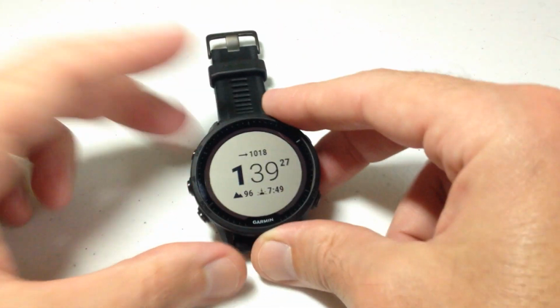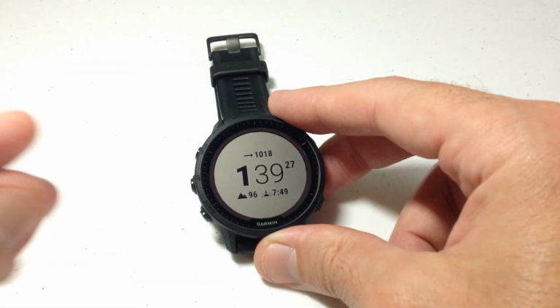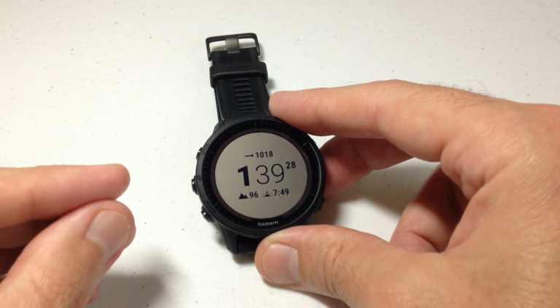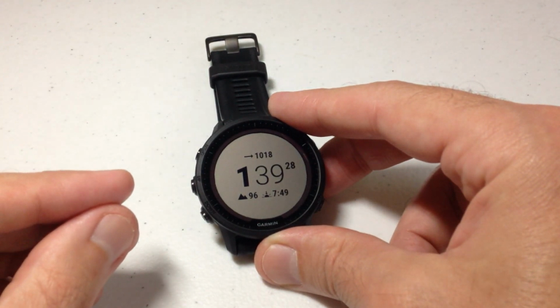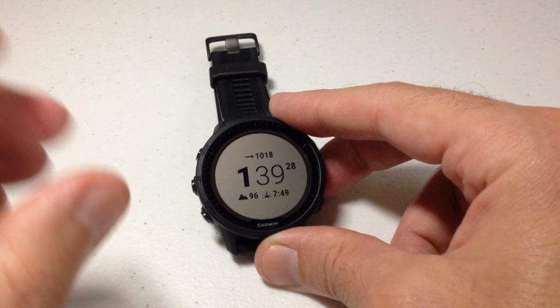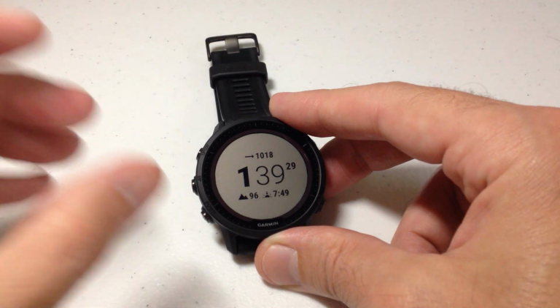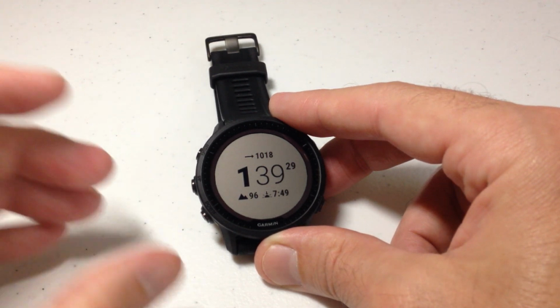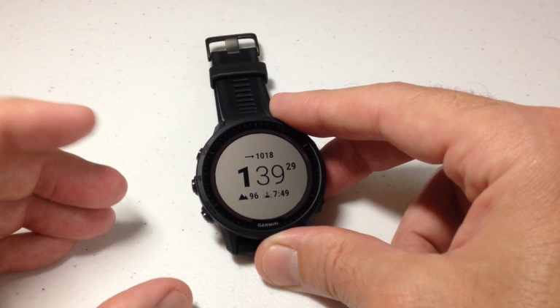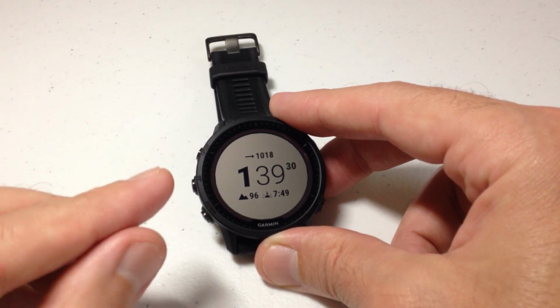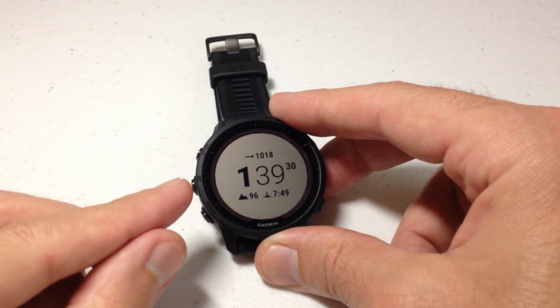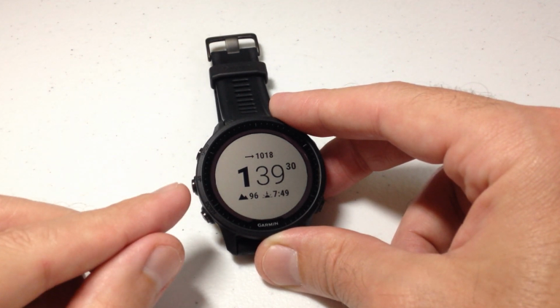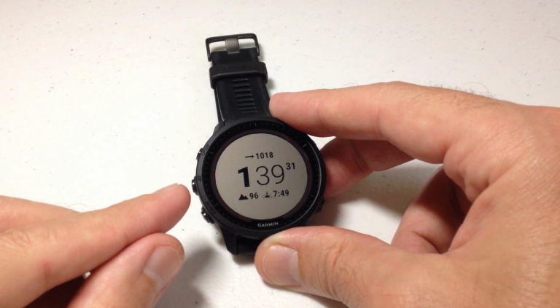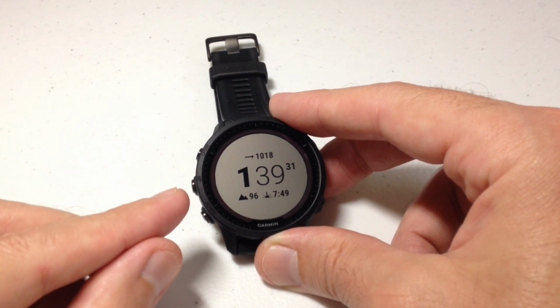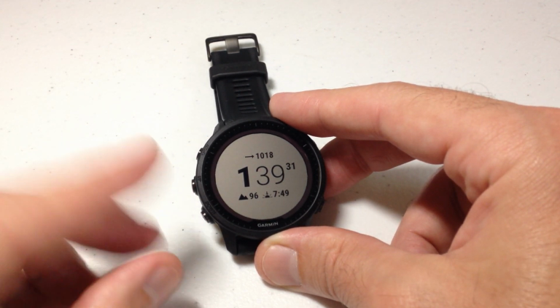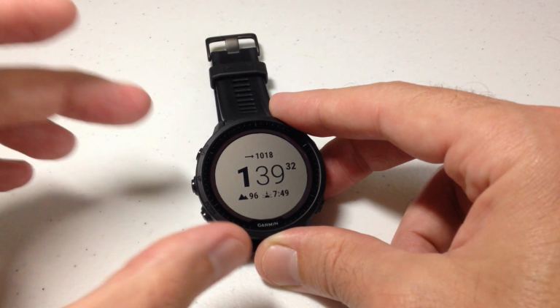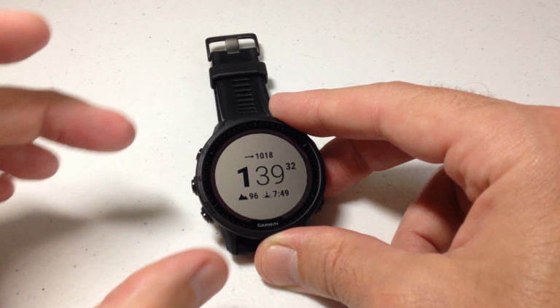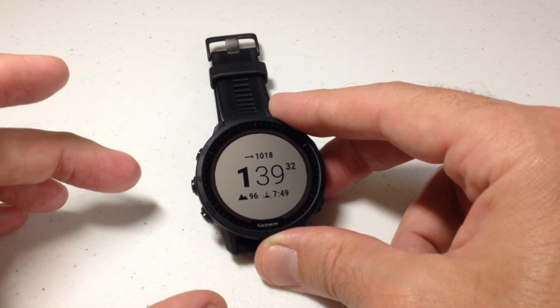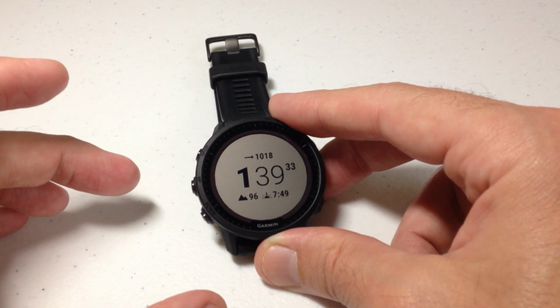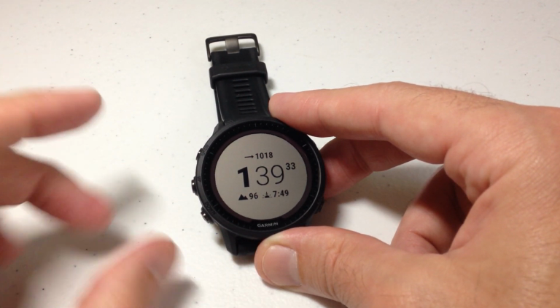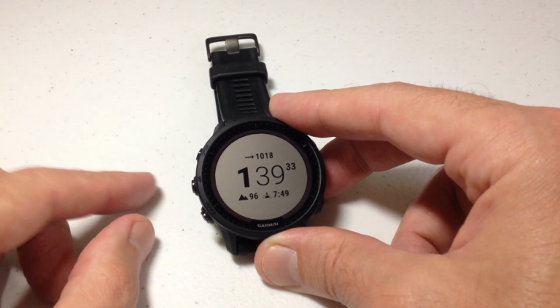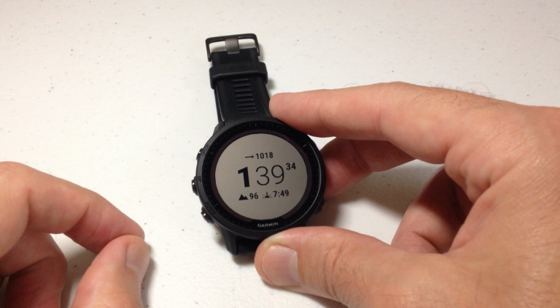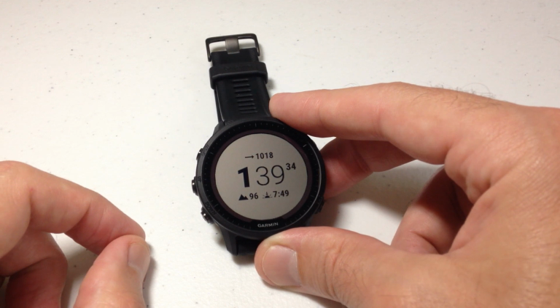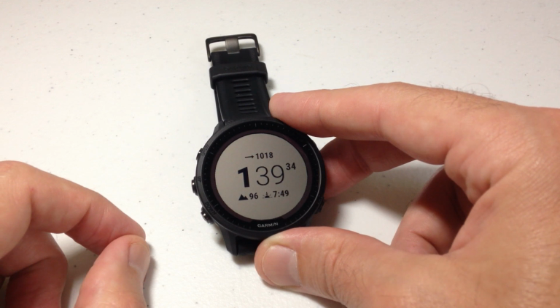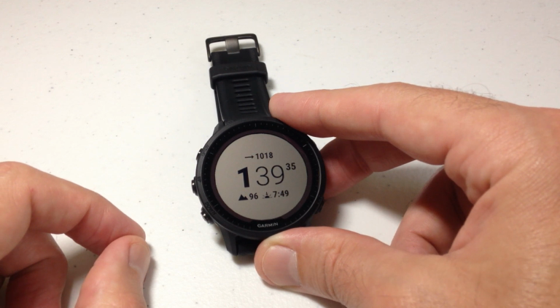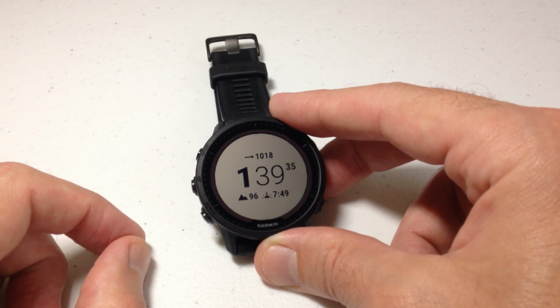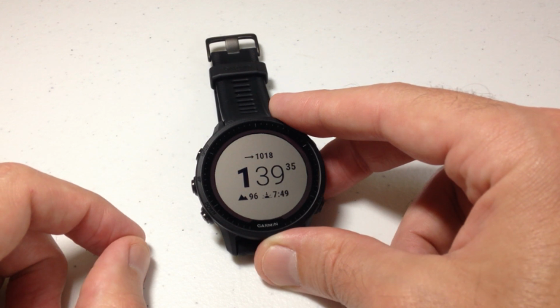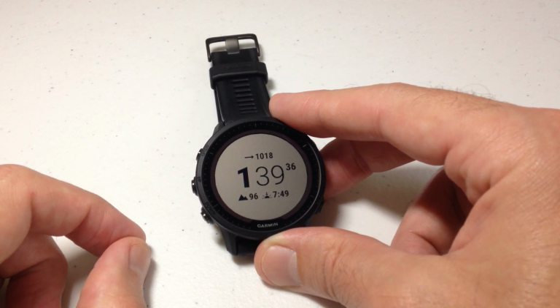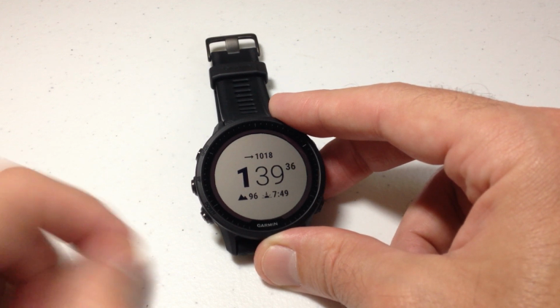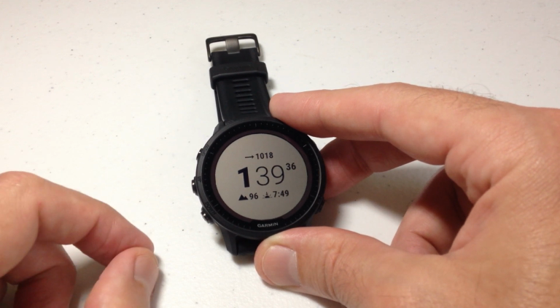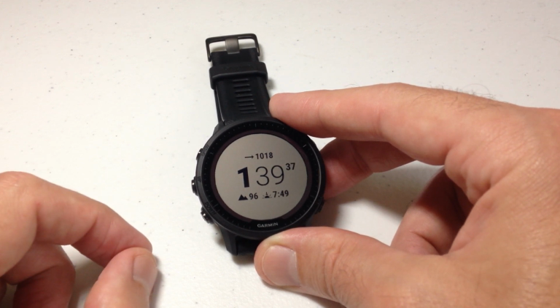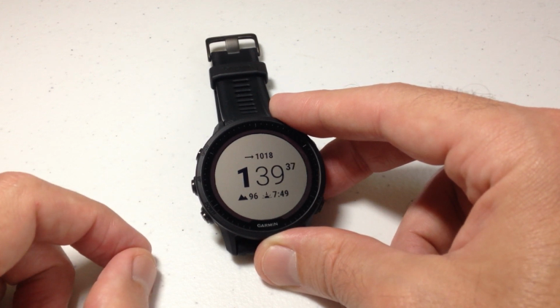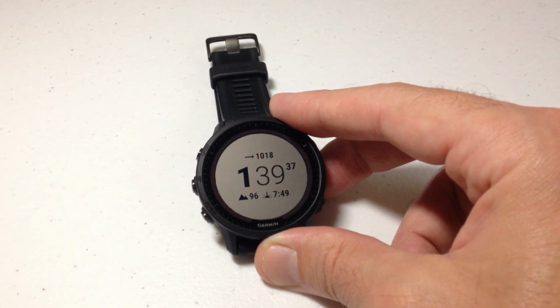Anyway, that's how we change the elevation units on our Garmin Forerunner 955. Again, you can make the same change using your Garmin Connect app on your cell phone. As always, I hope the video helps.